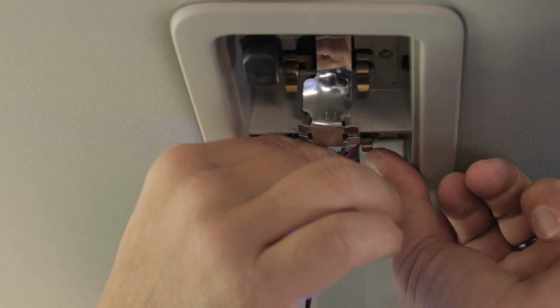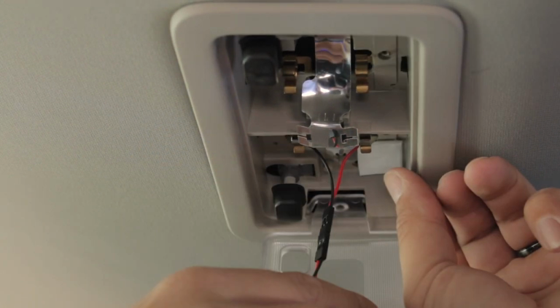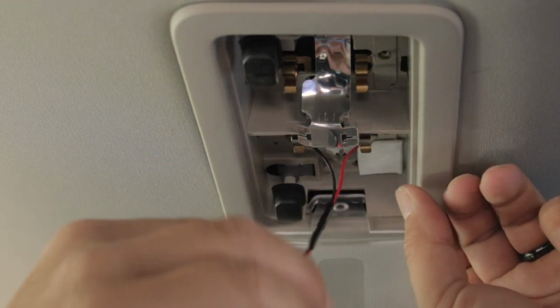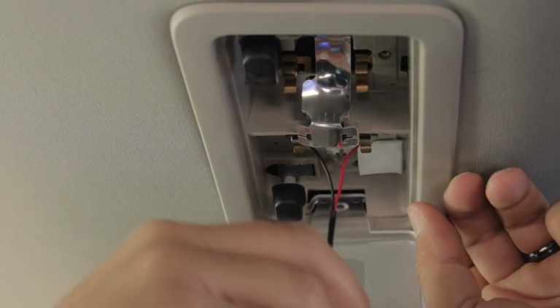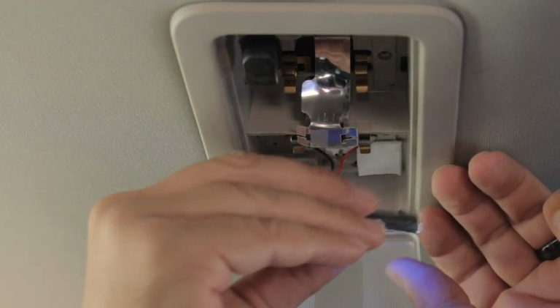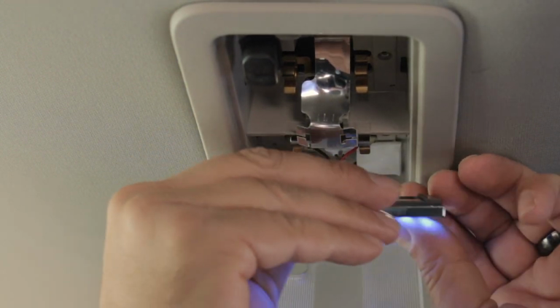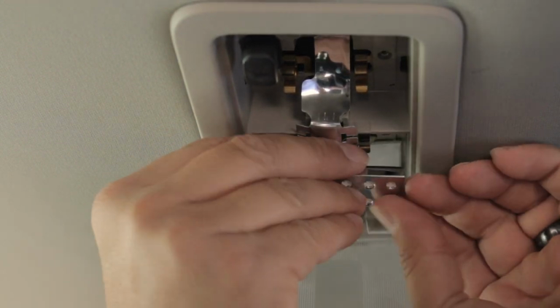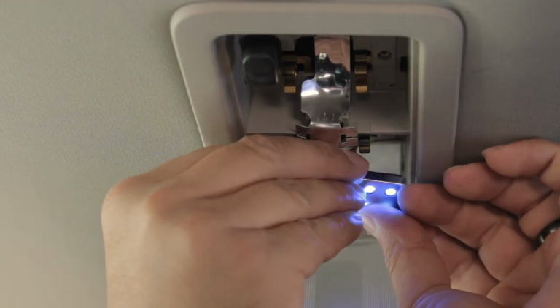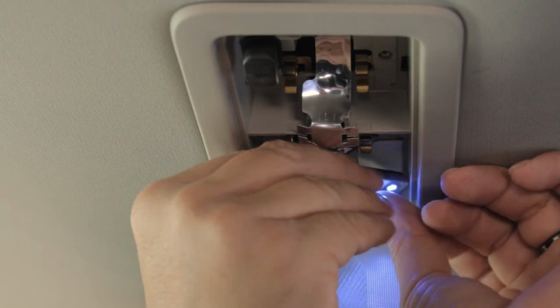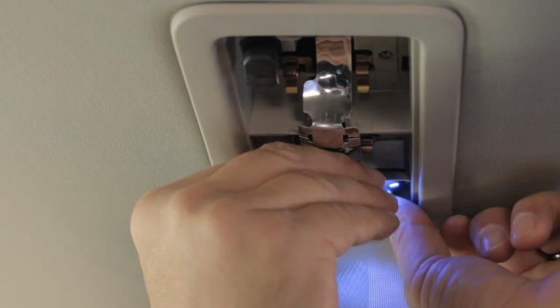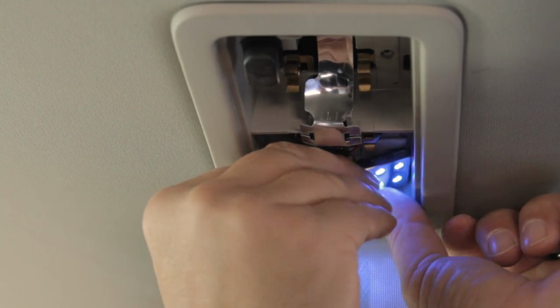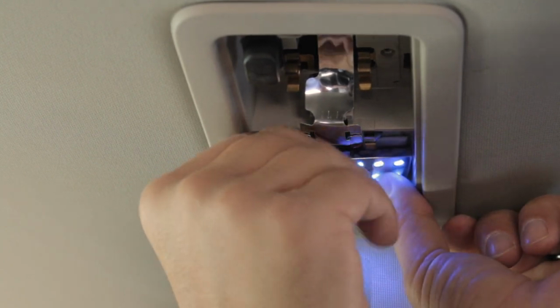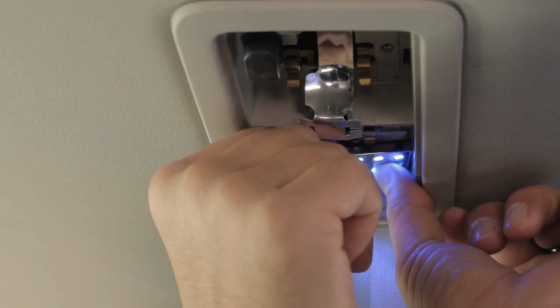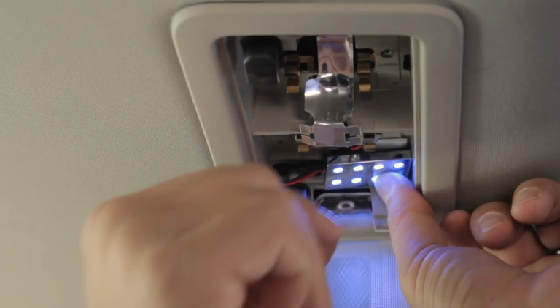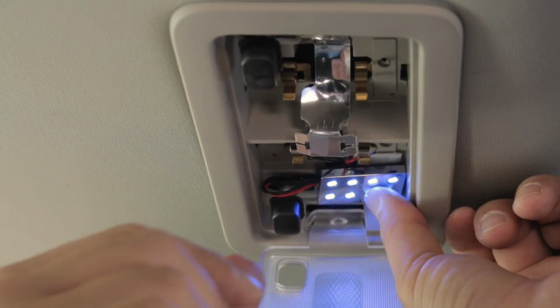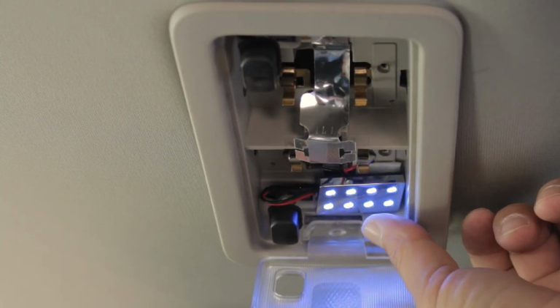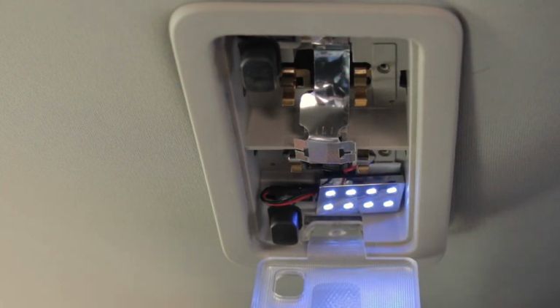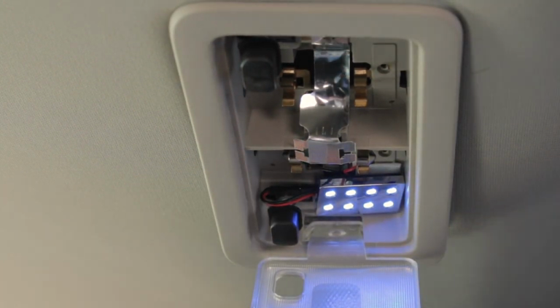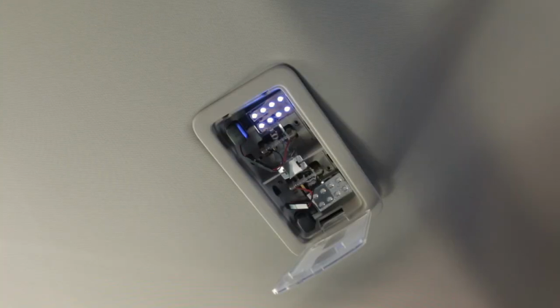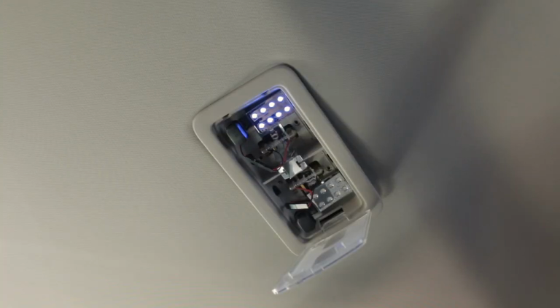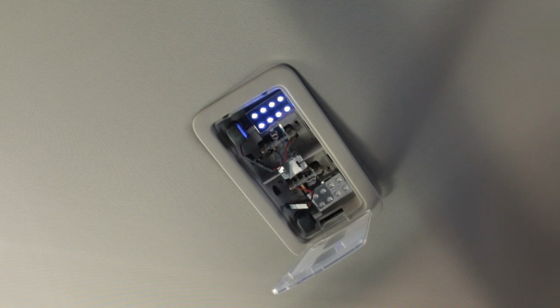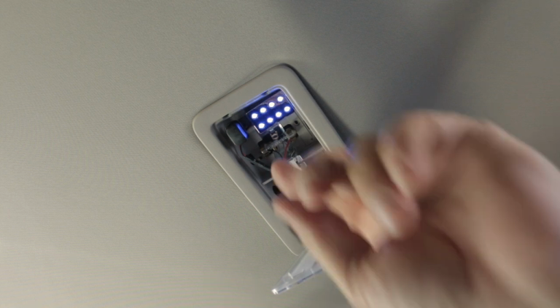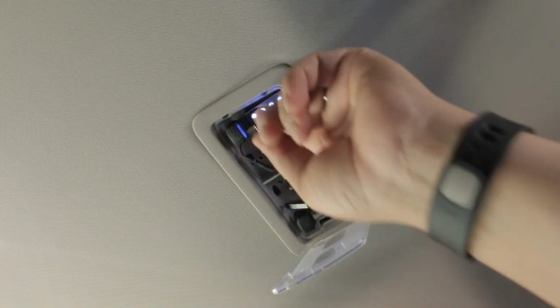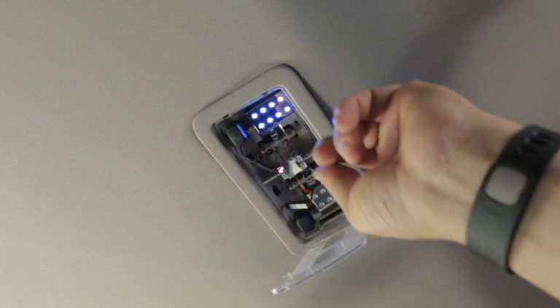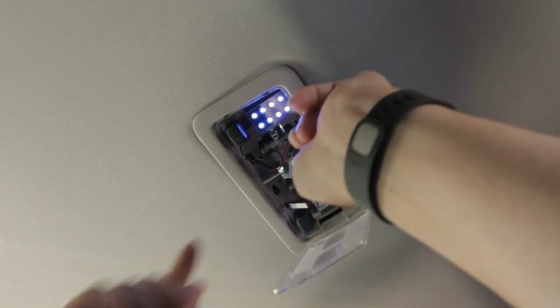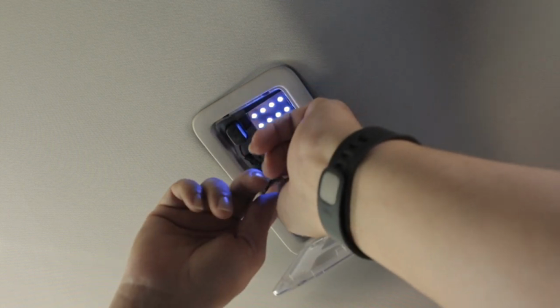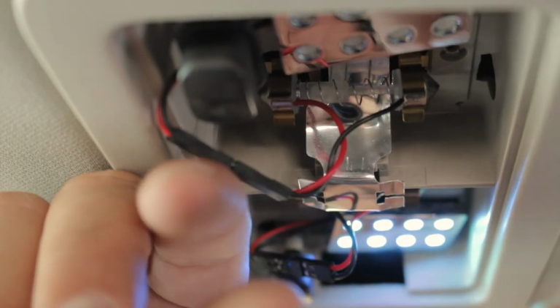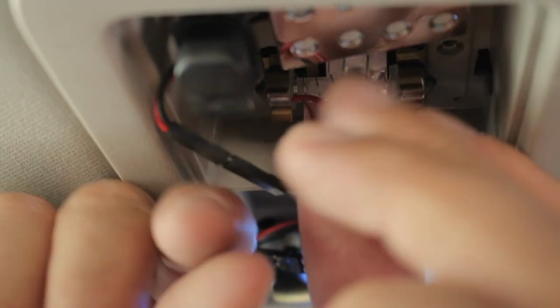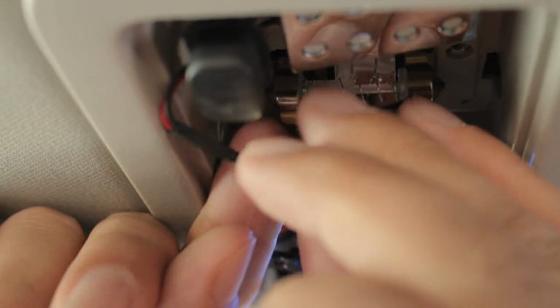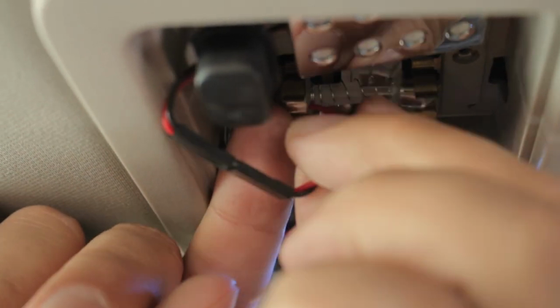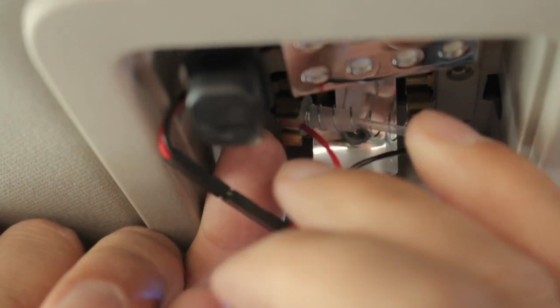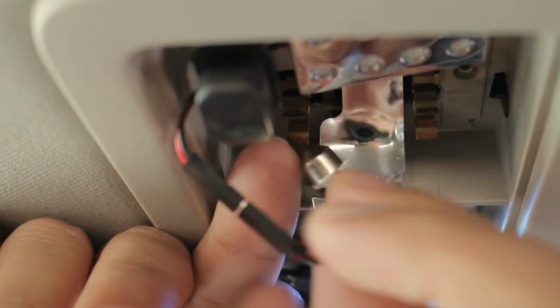In this vehicle we use the included double-sided tape to secure the dome light into the lighting assembly. If your light isn't turning on, flip the negative and positive ends around and snap it back into the socket.